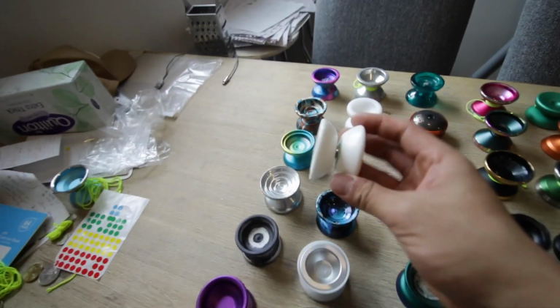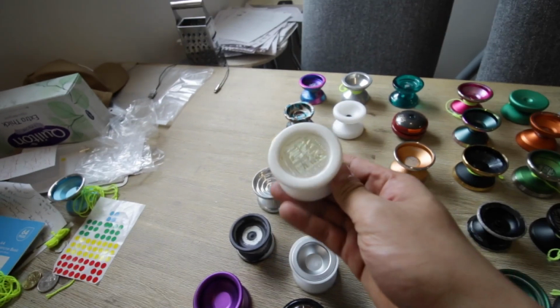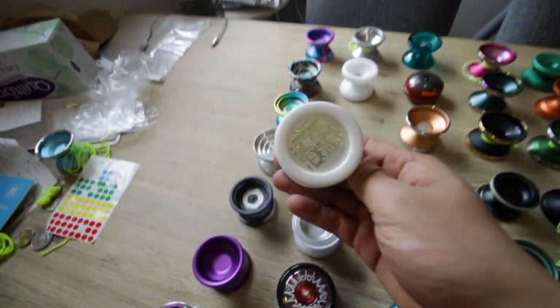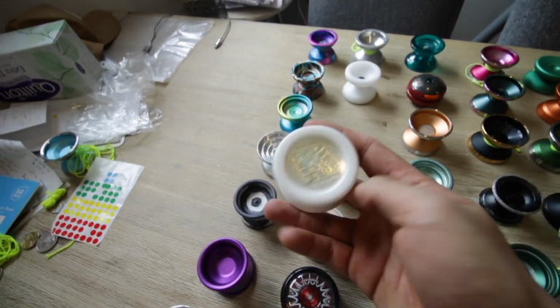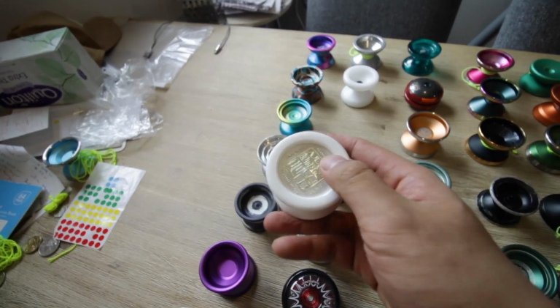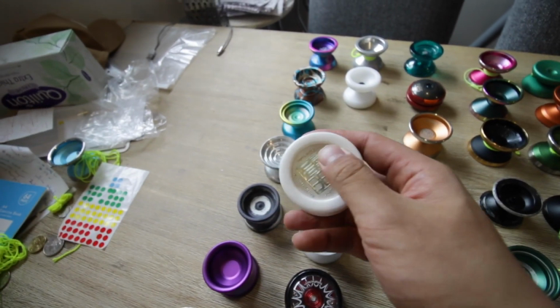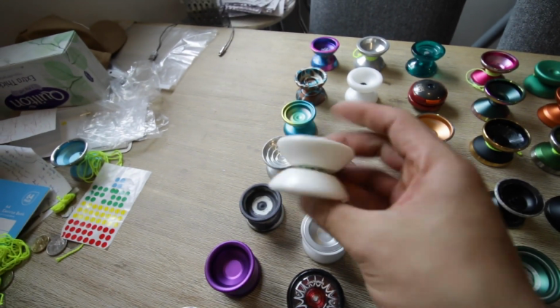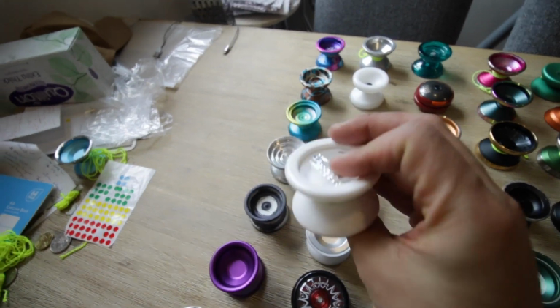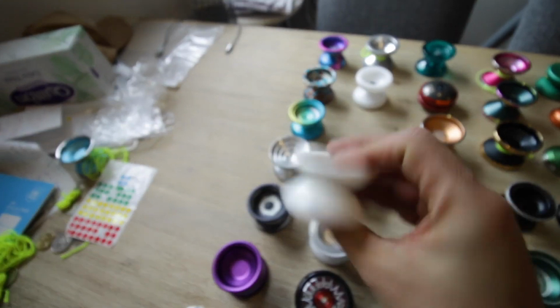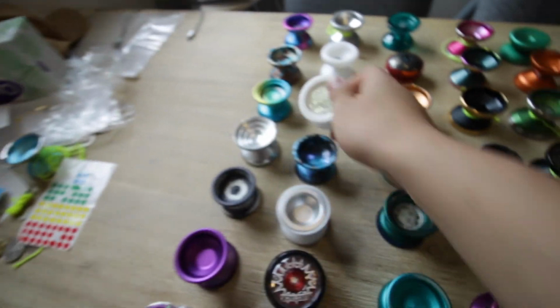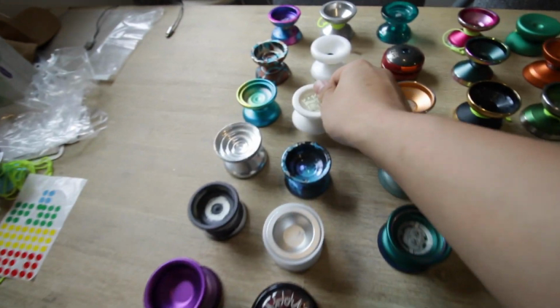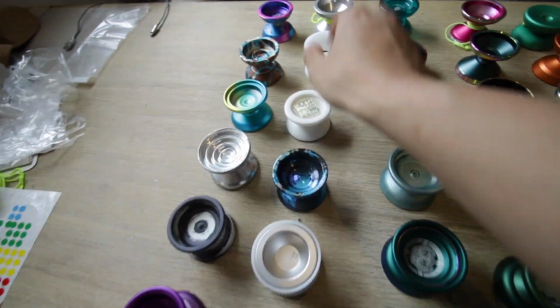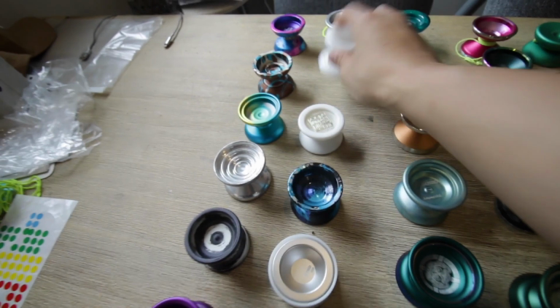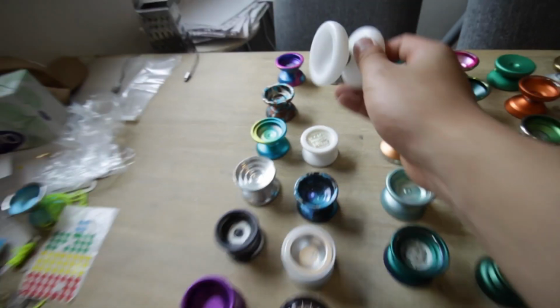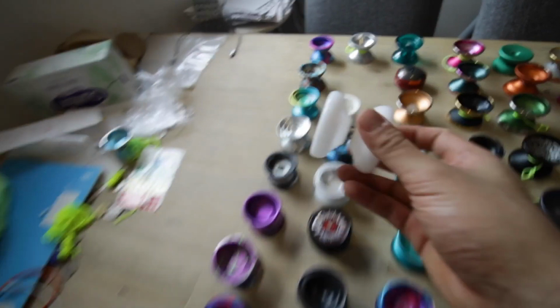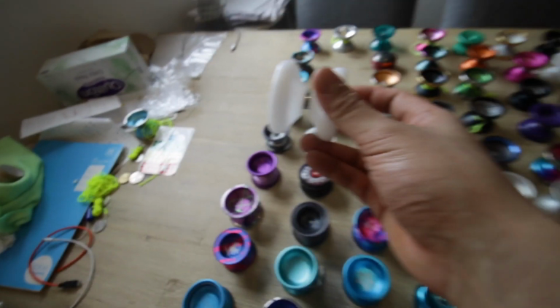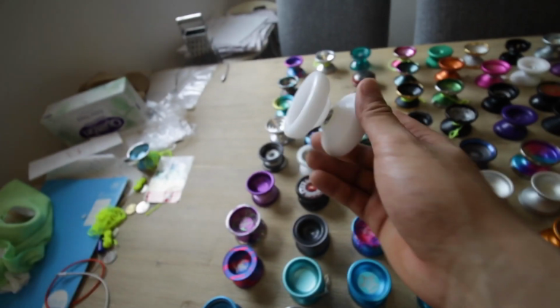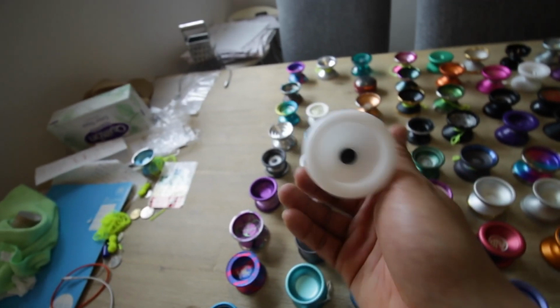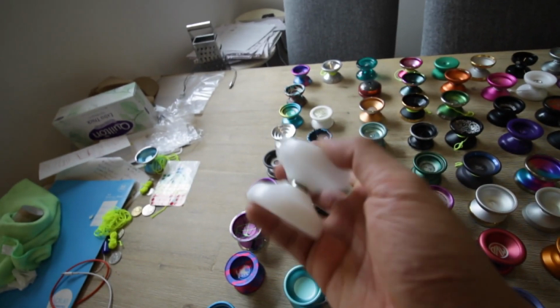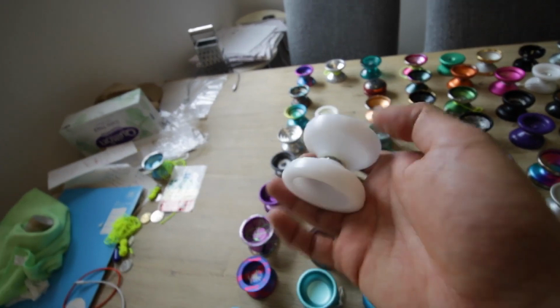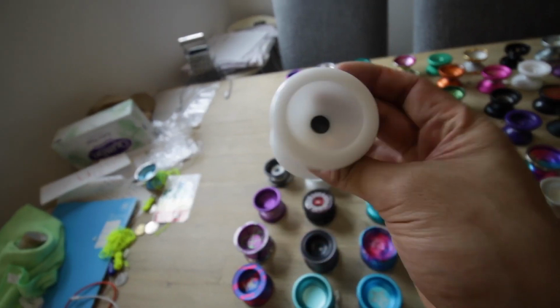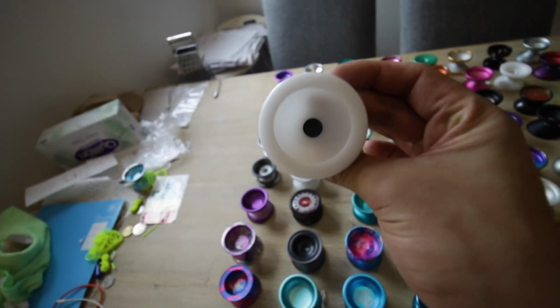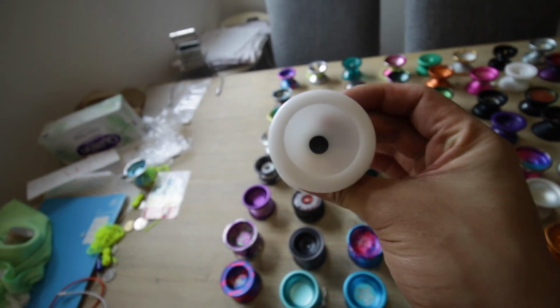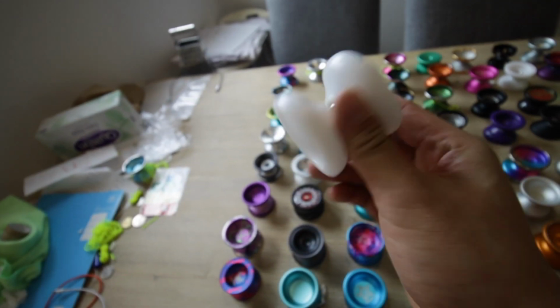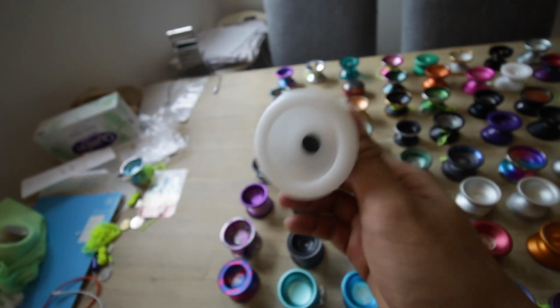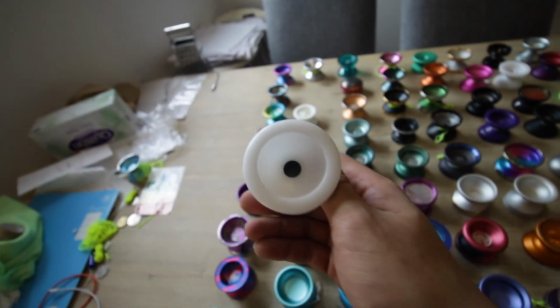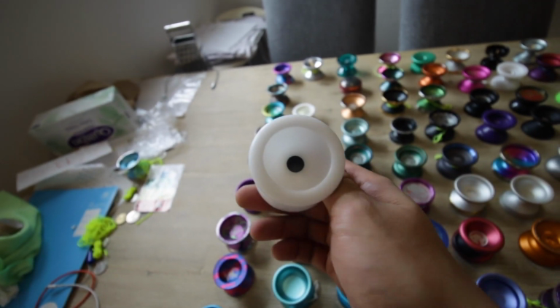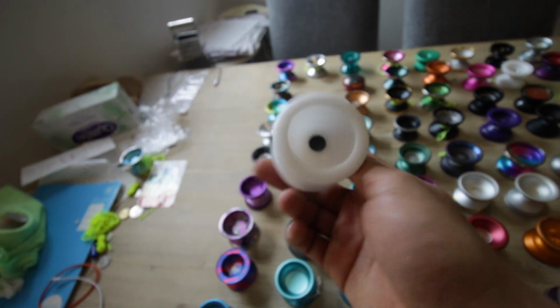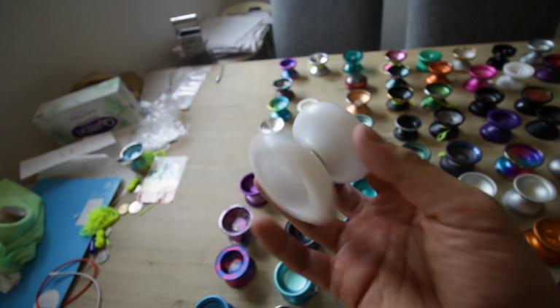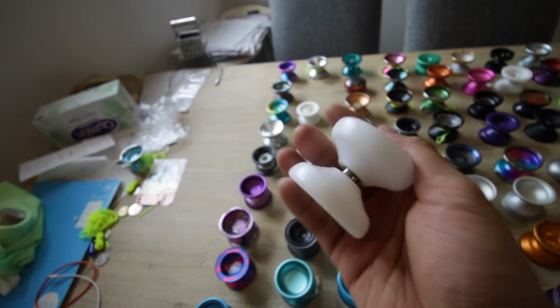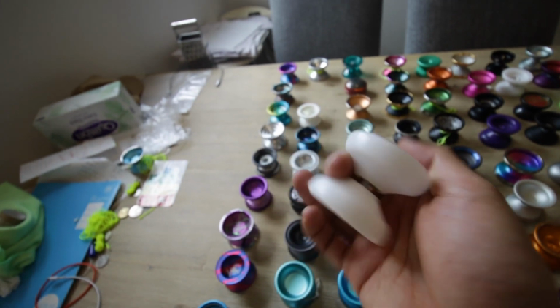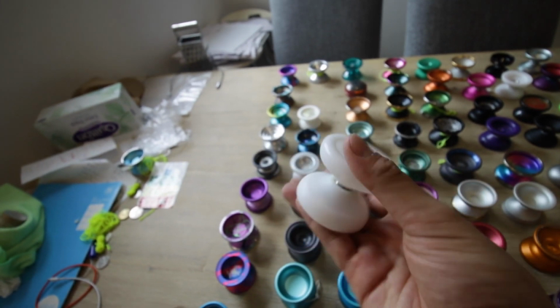Speedmaker — anyone wants one of these? The Thesis Yo-Yo Serenade. This is a really good yo-yo.